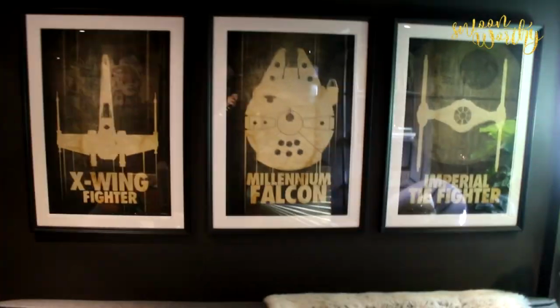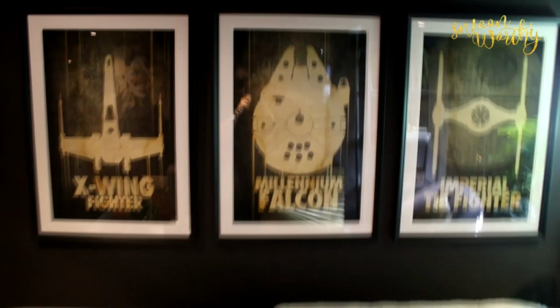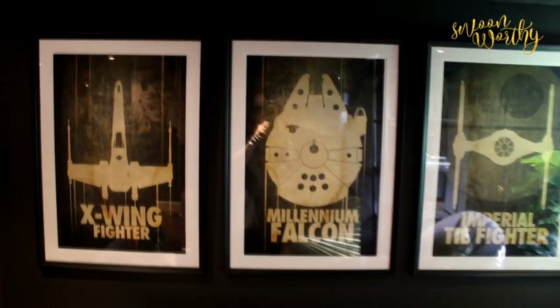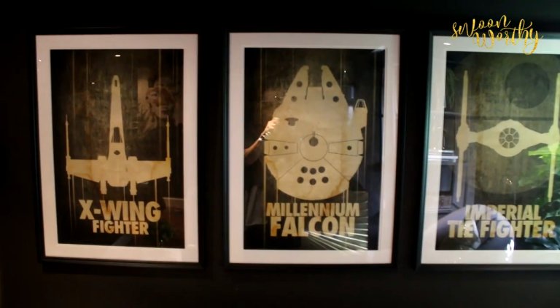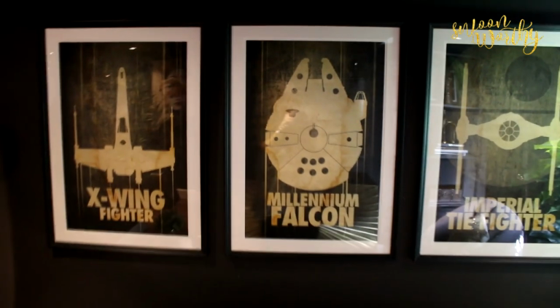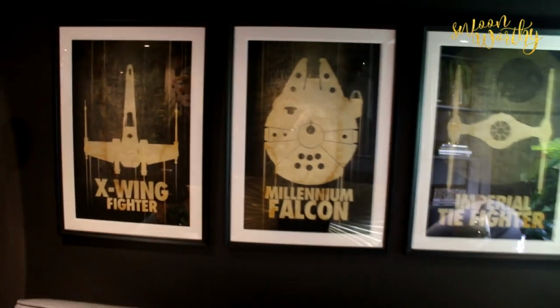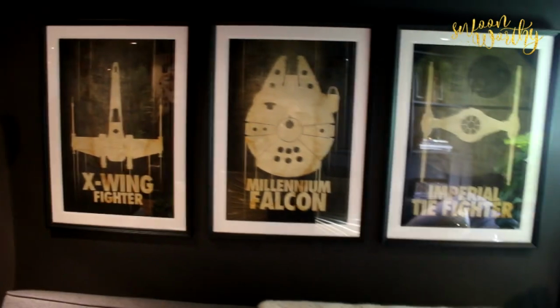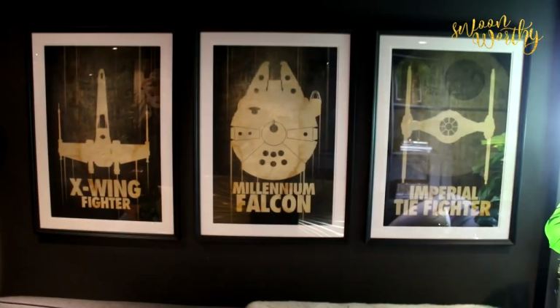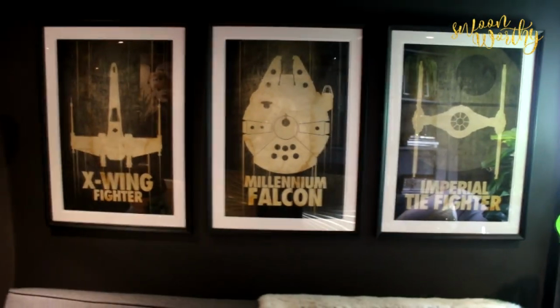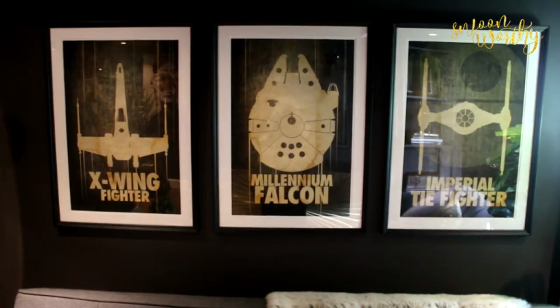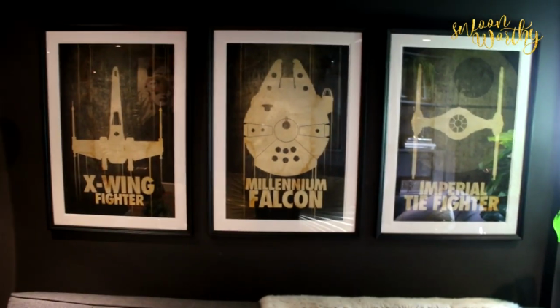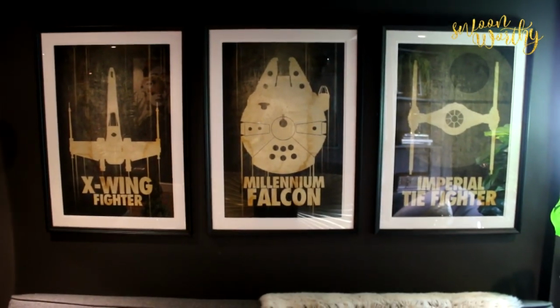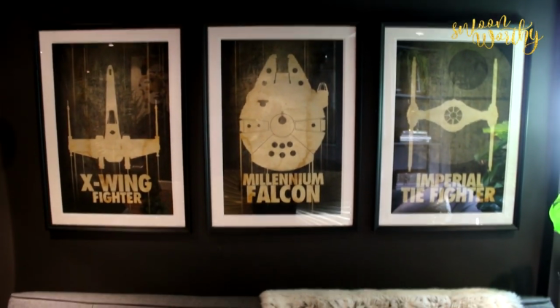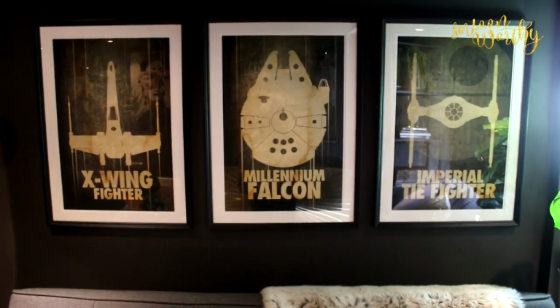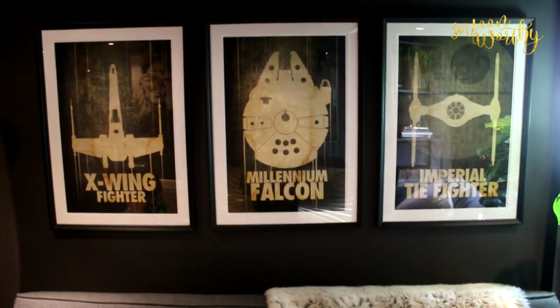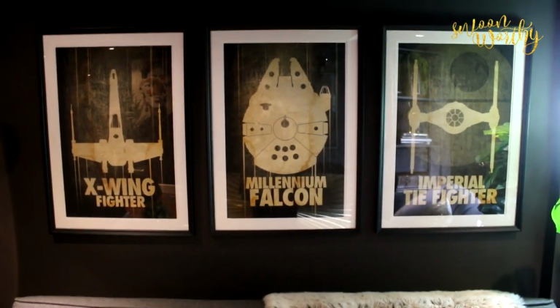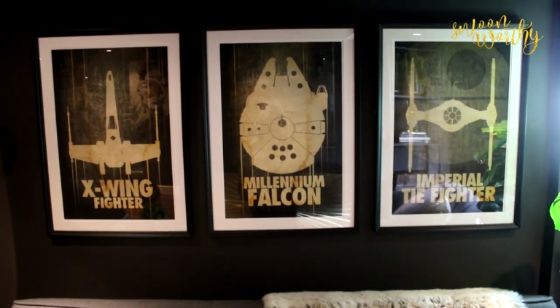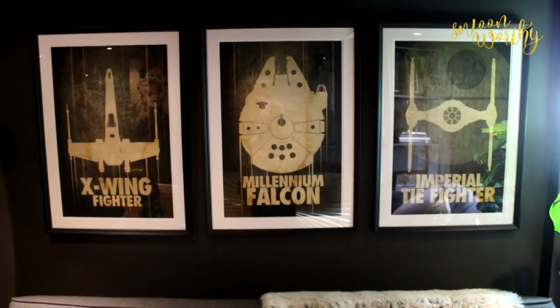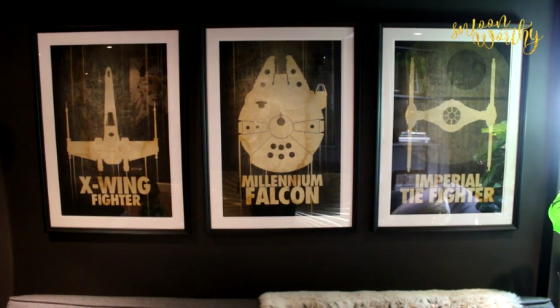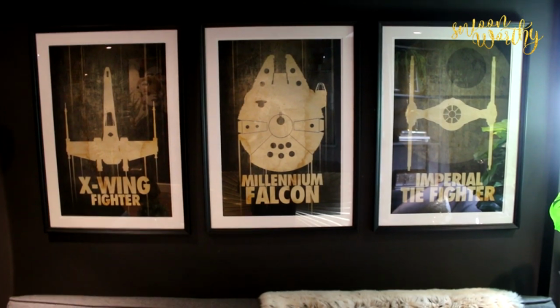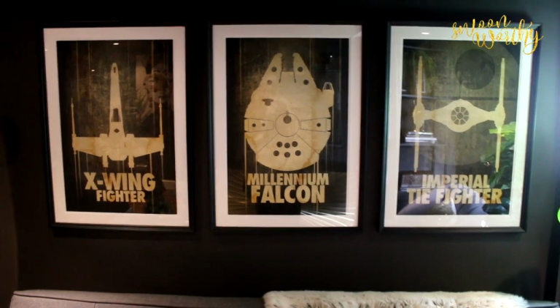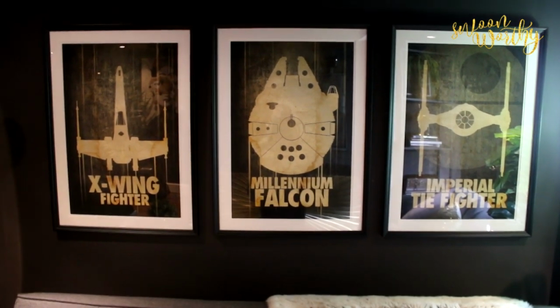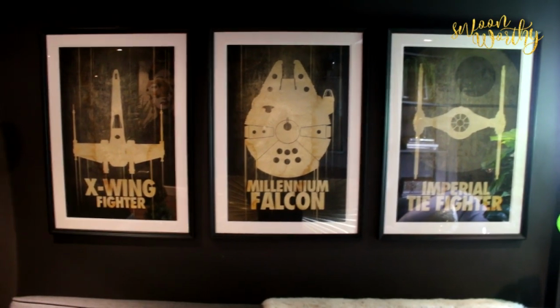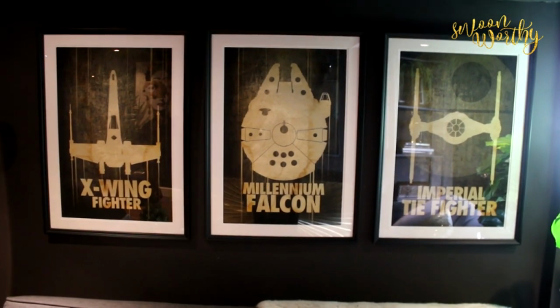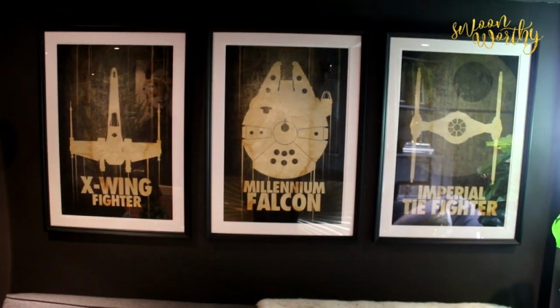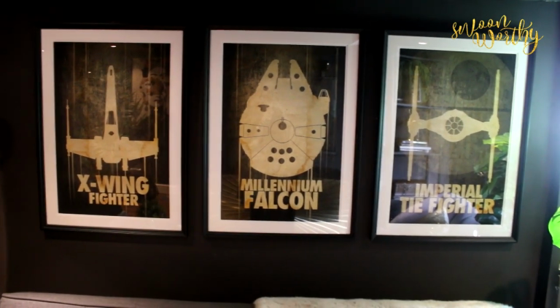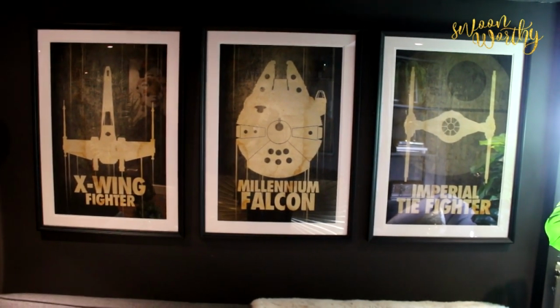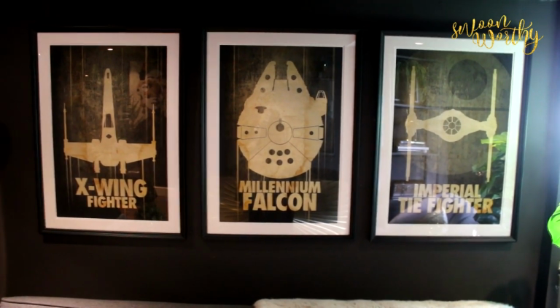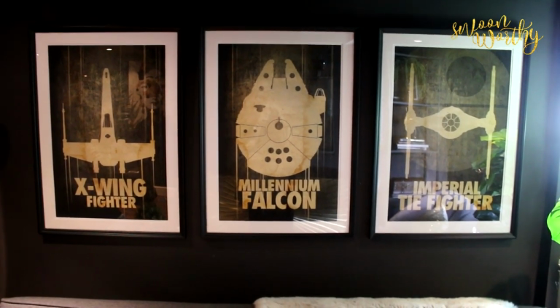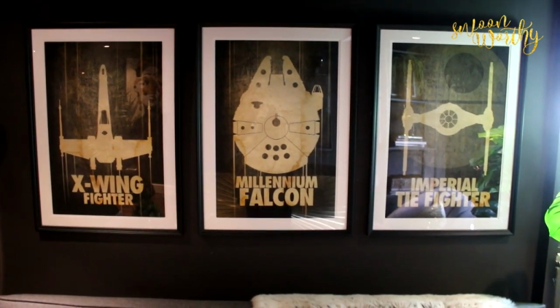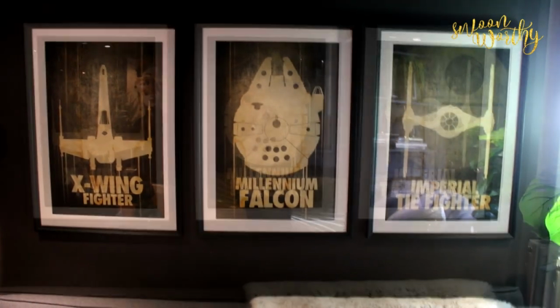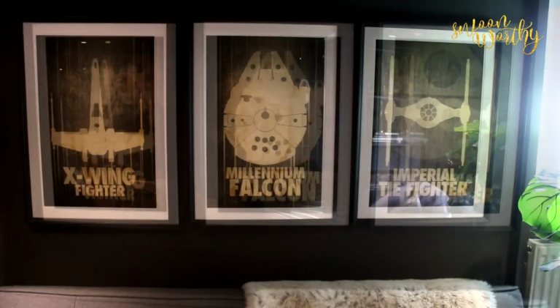I actually quite like them myself — I just think they're very cool, and in our future house there's a very good chance that these will go somewhere other than the man cave, though I haven't decided yet.